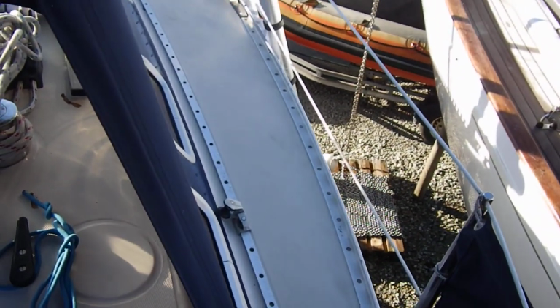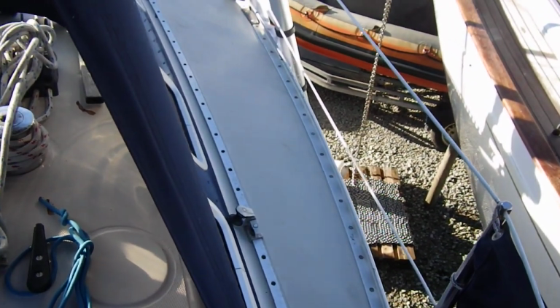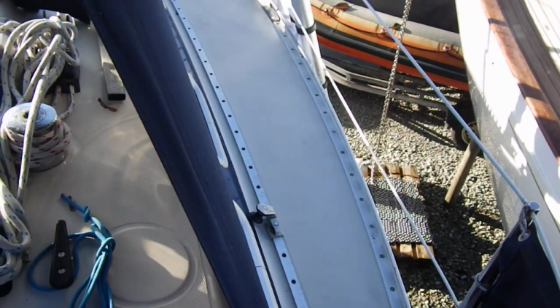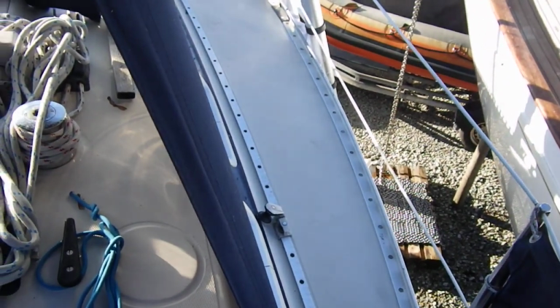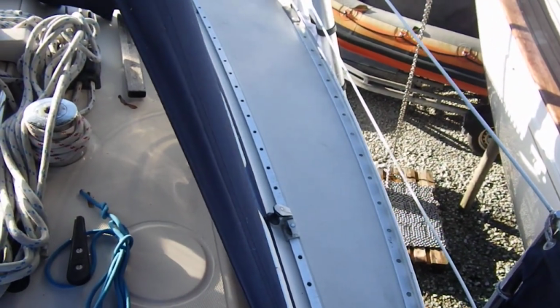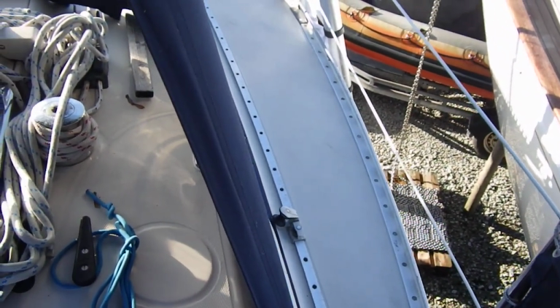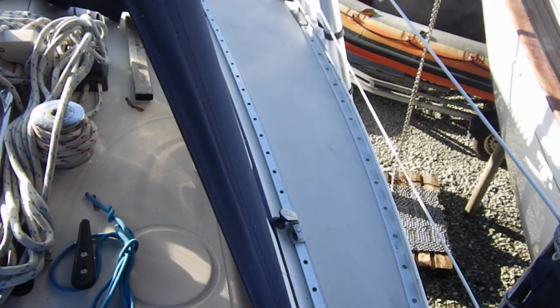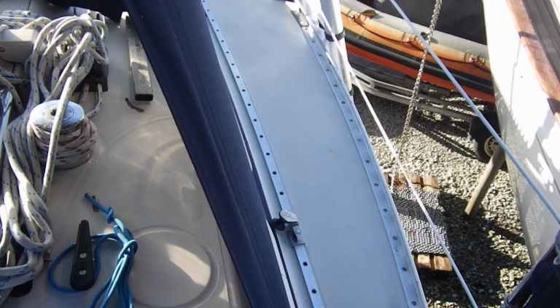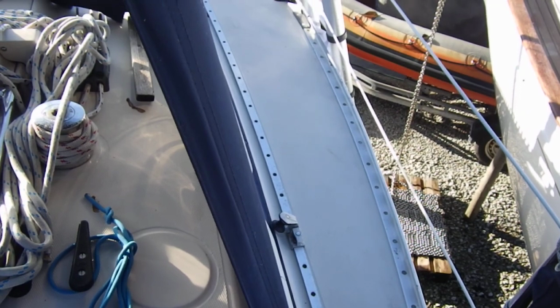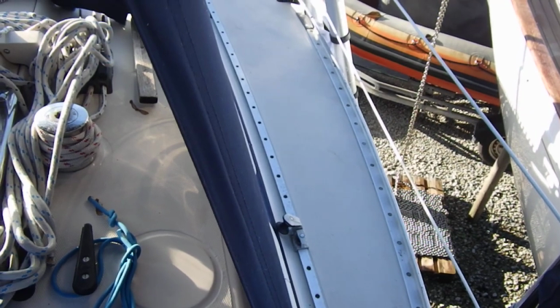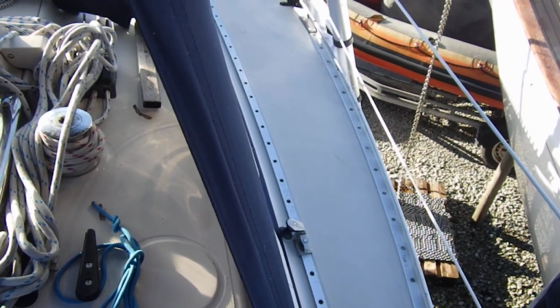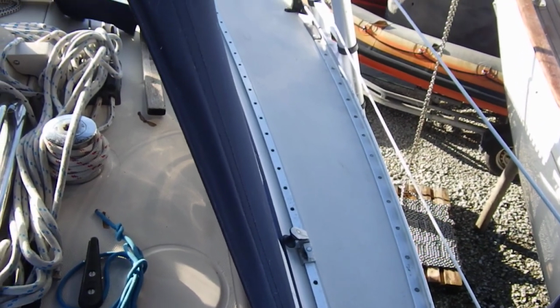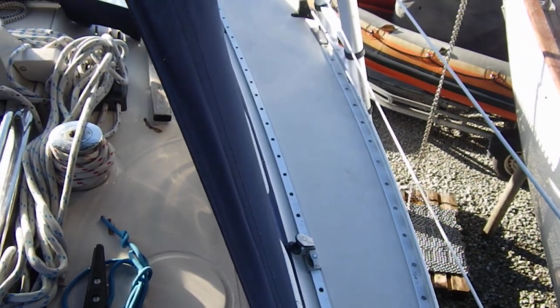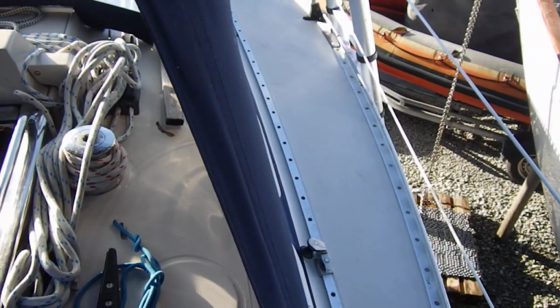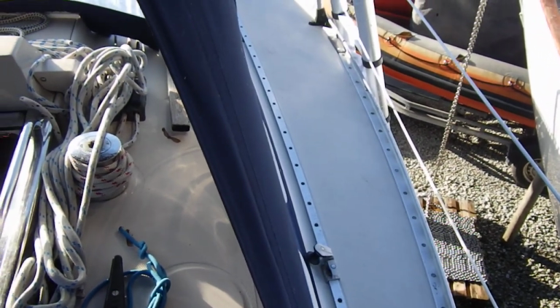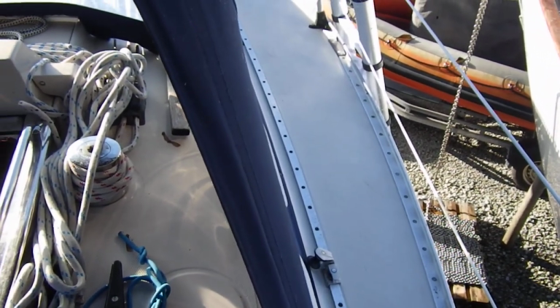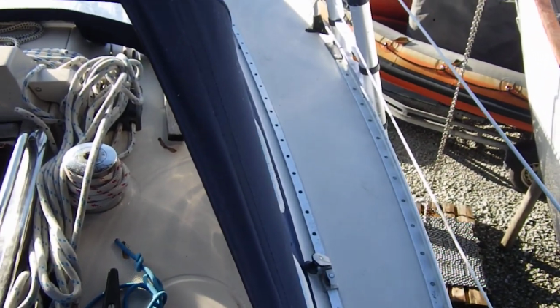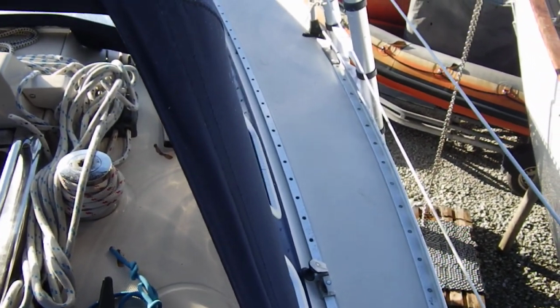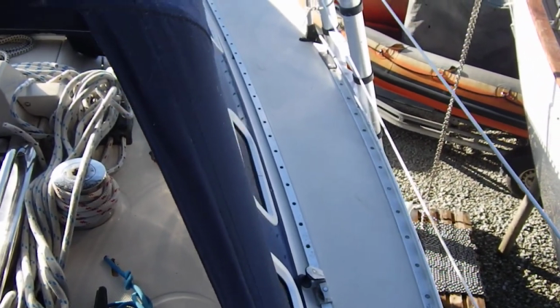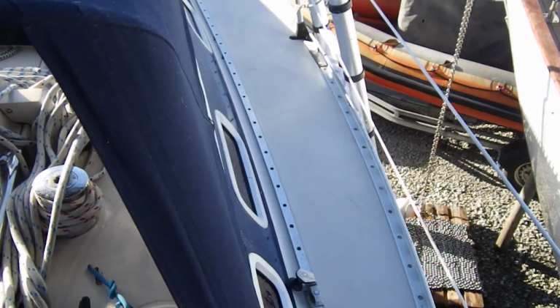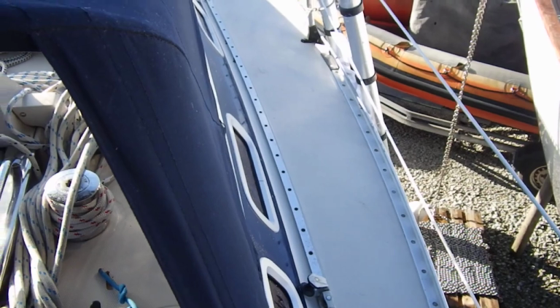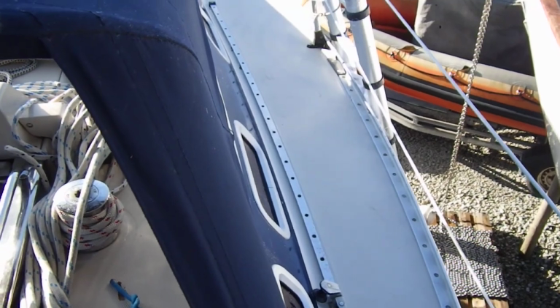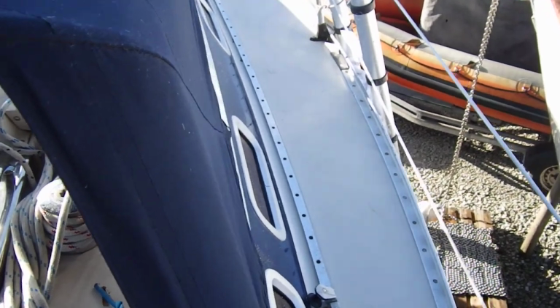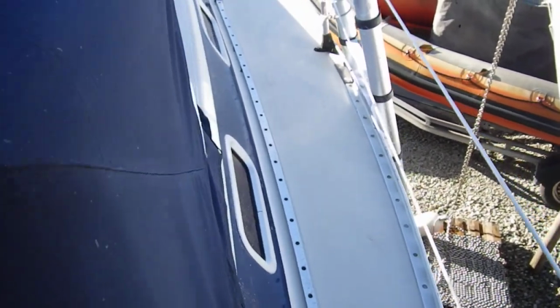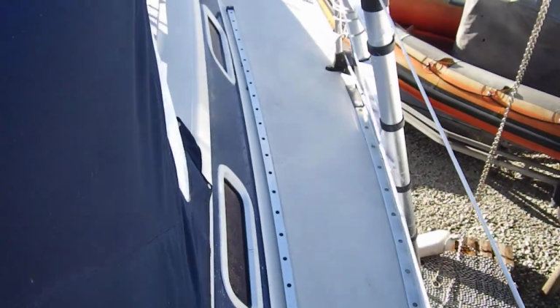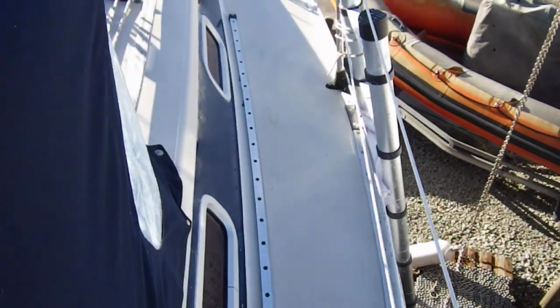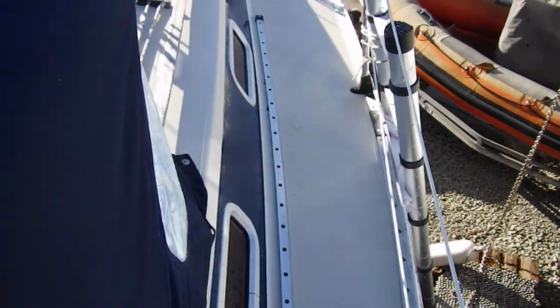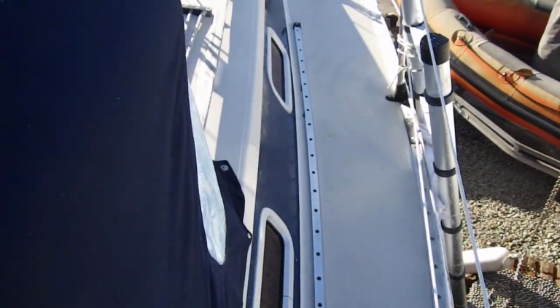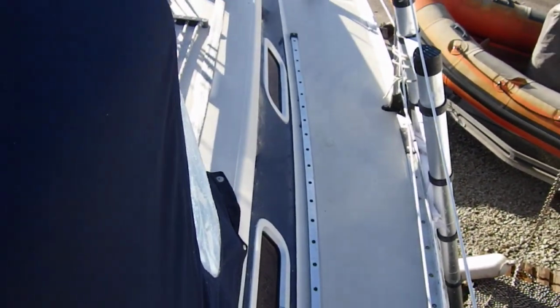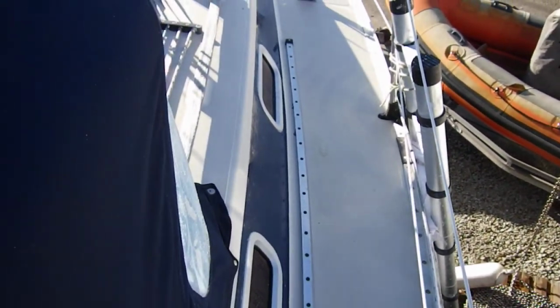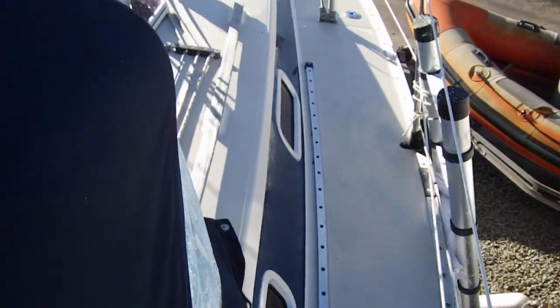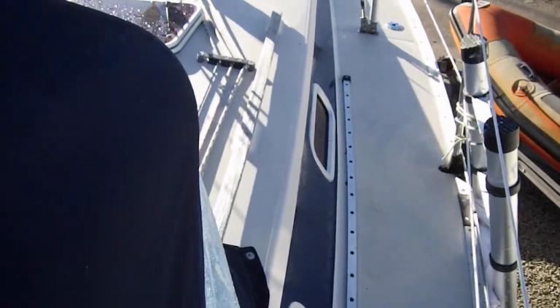This is Boatshed Cornwall on board this Beneteau First 30 and I'm about to walk you round the deck. Stepping up onto the starboard side deck and making our way forward.